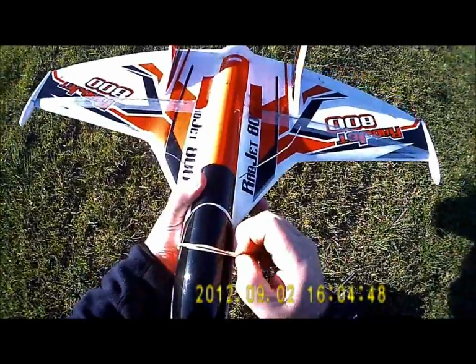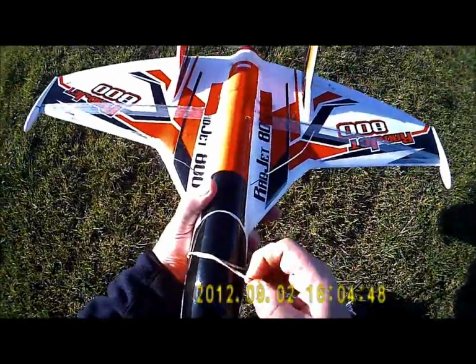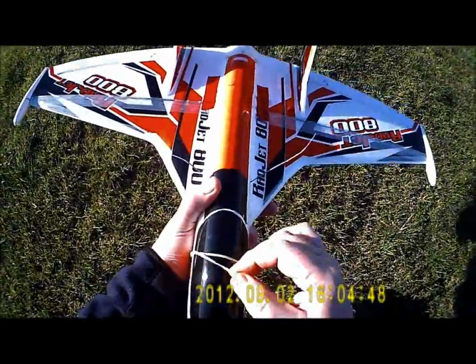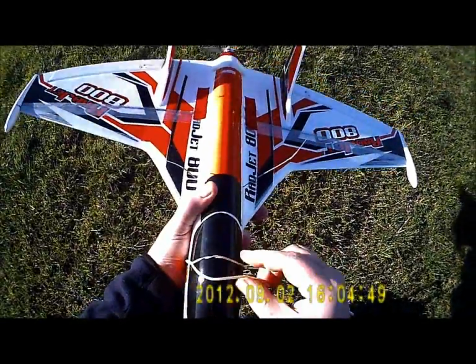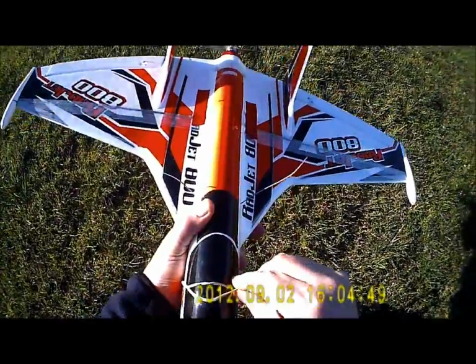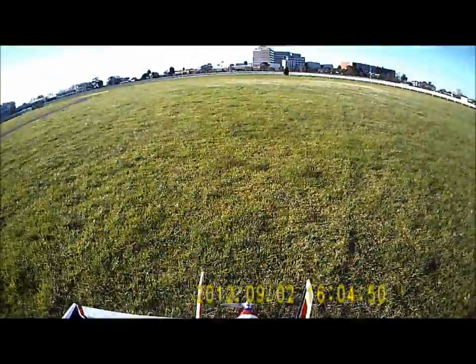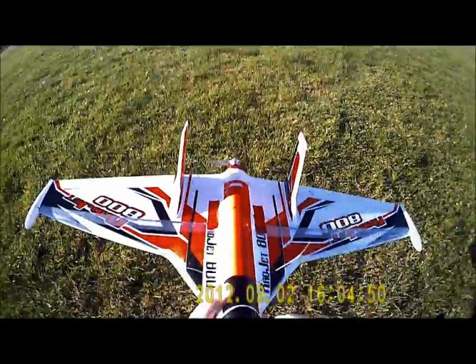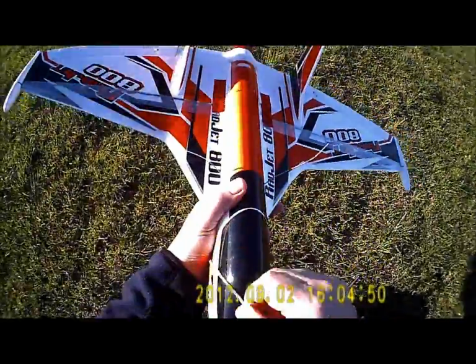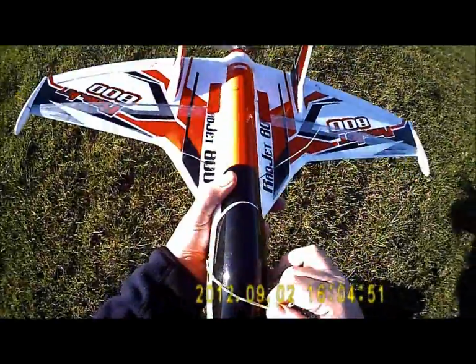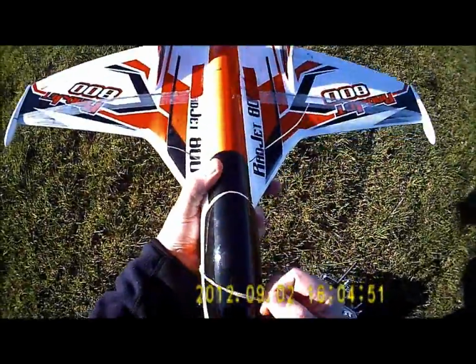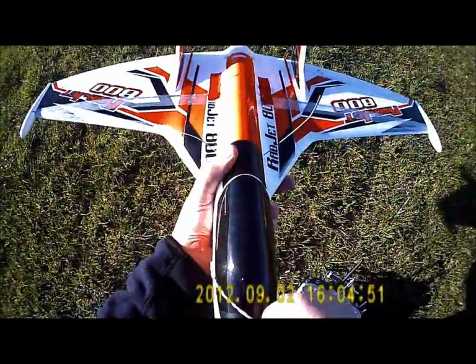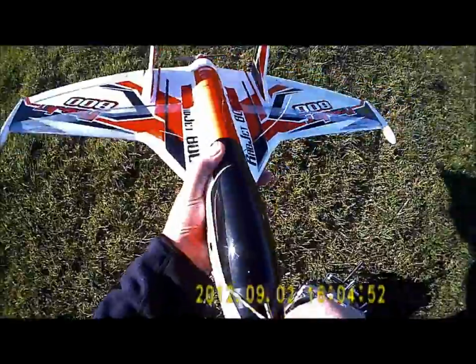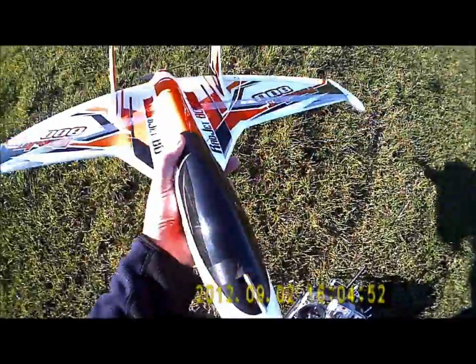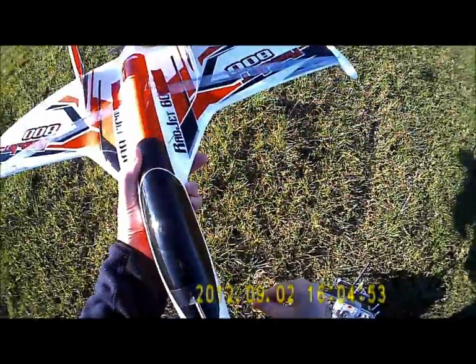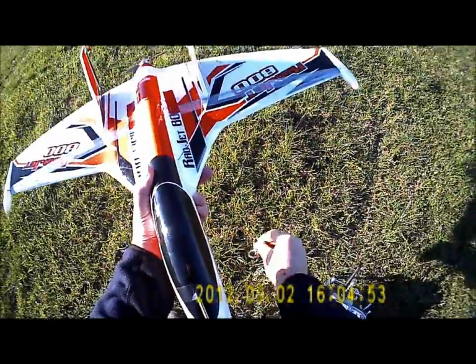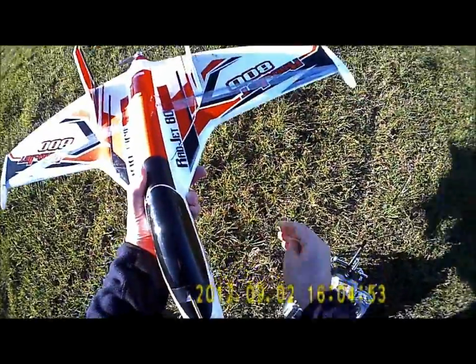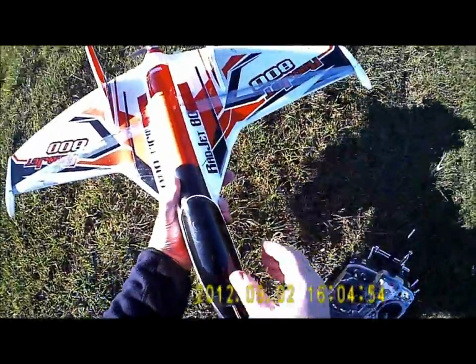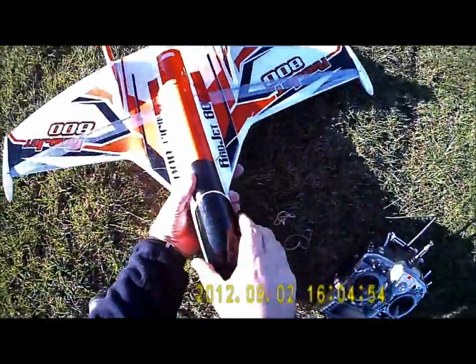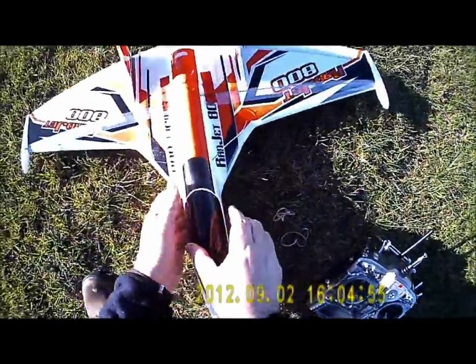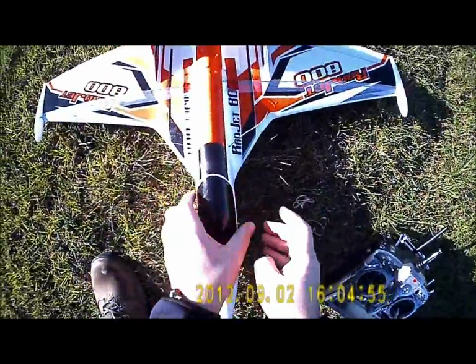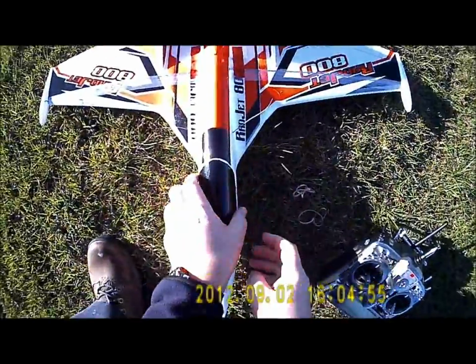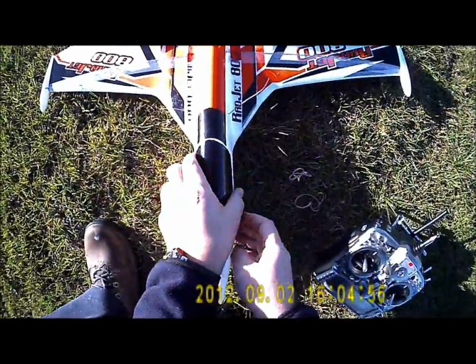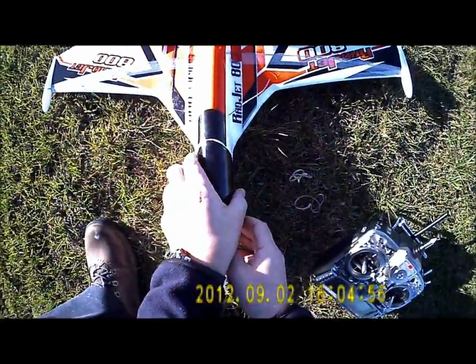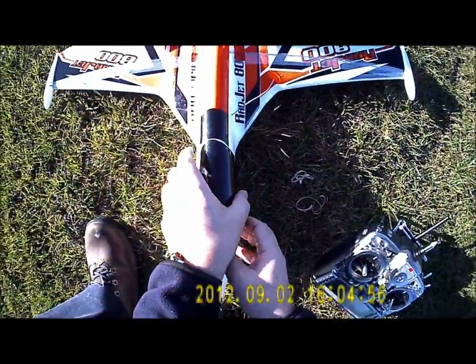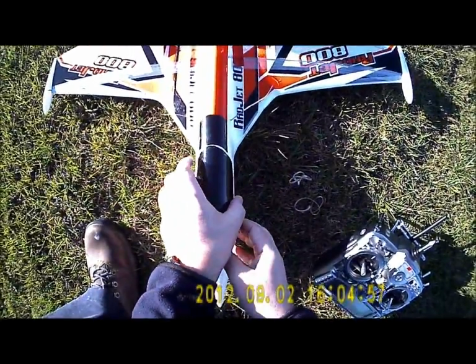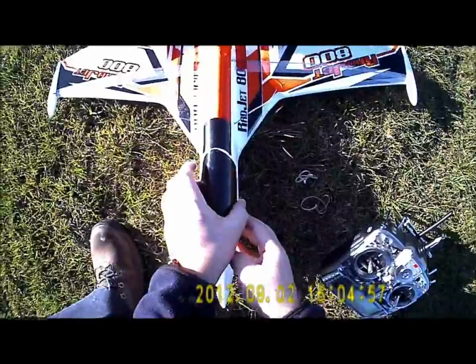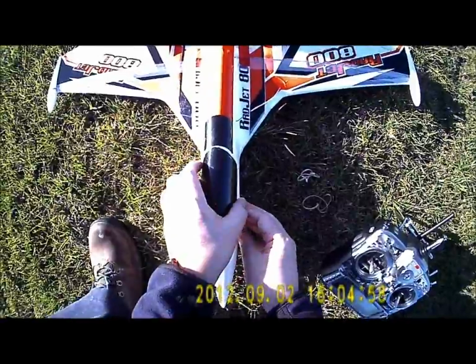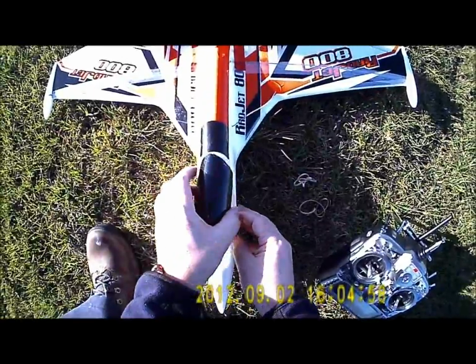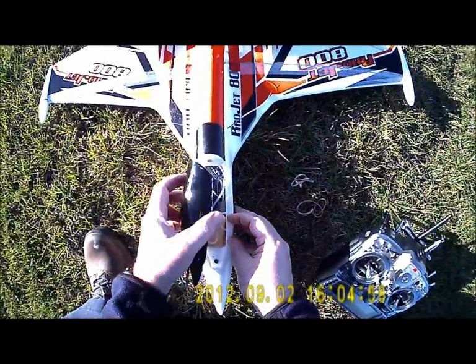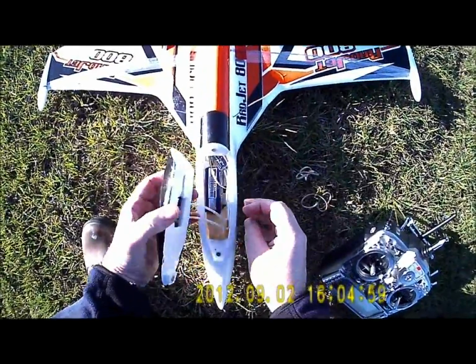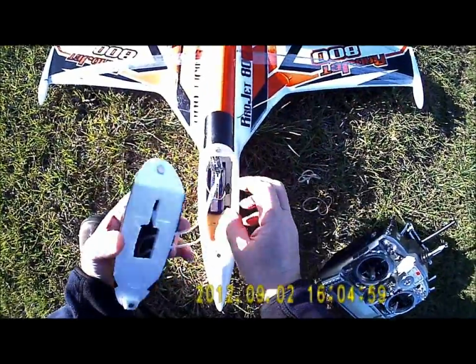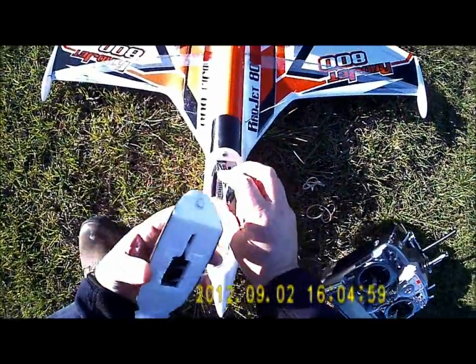There's a 35km an hour crosswind here, so not that easy to fly — always flying crosswind.